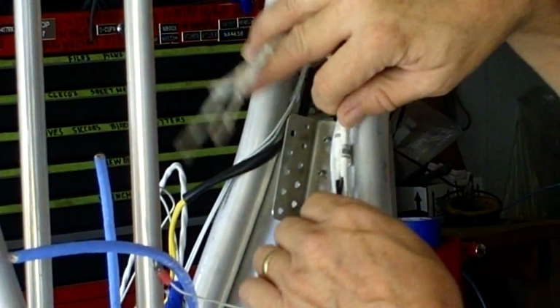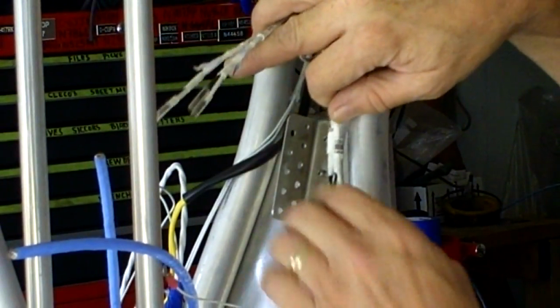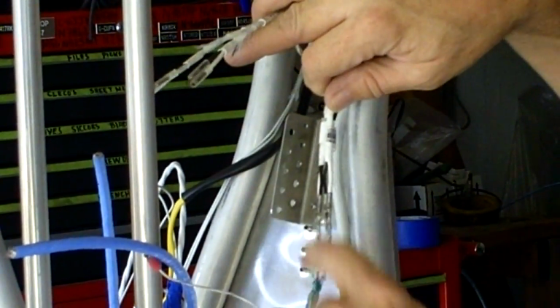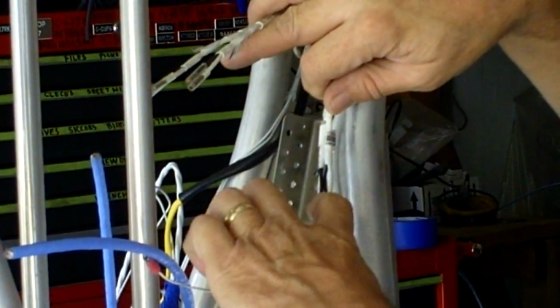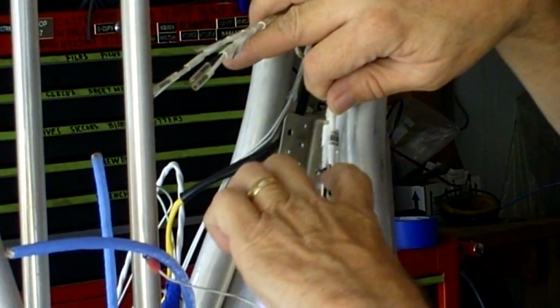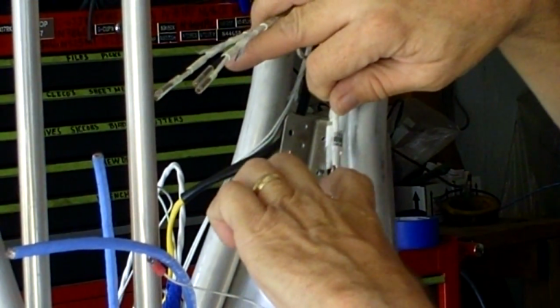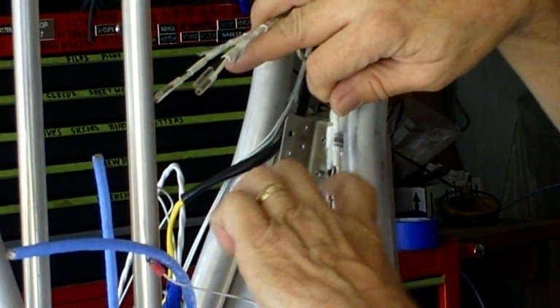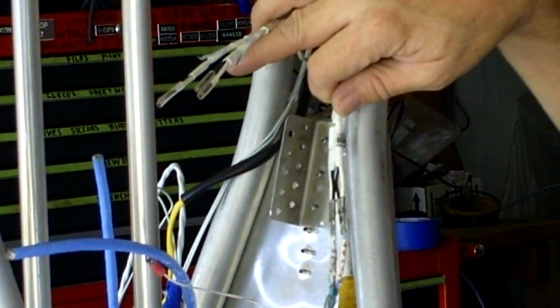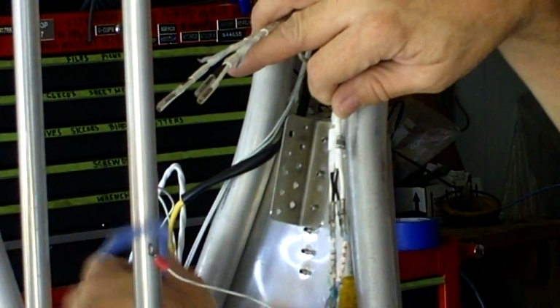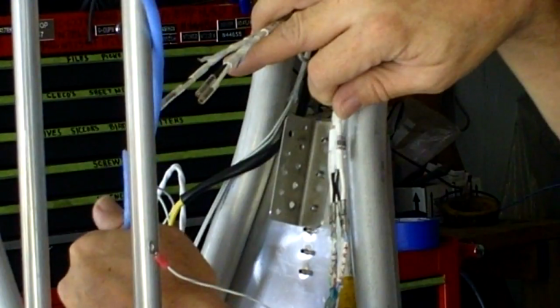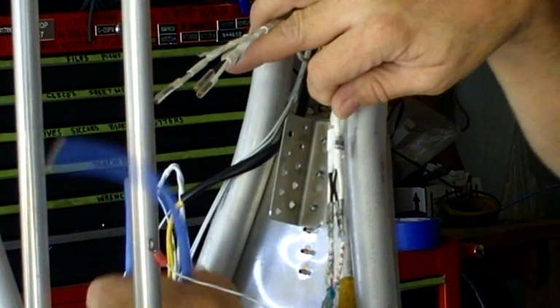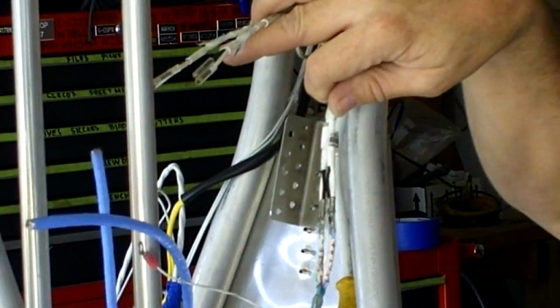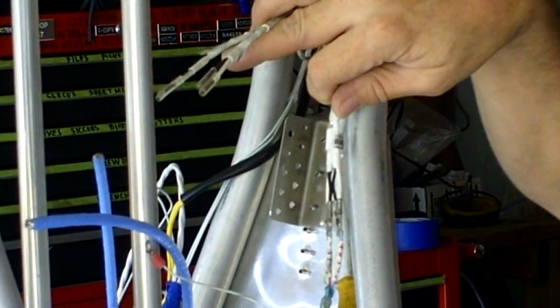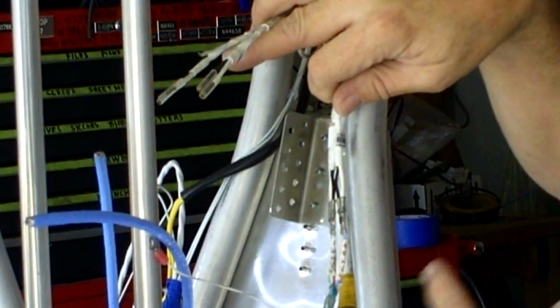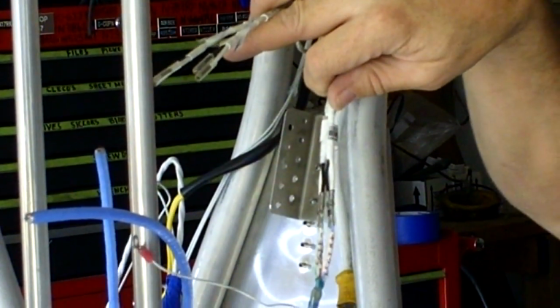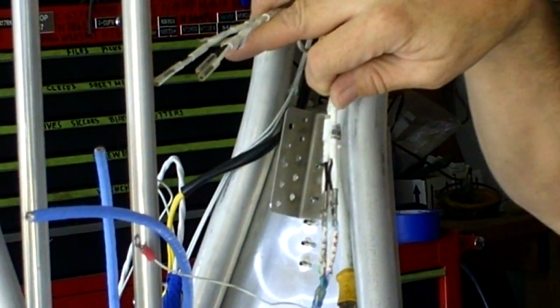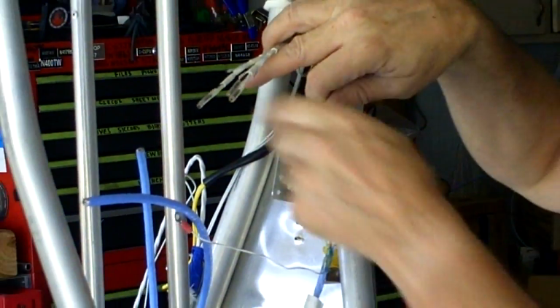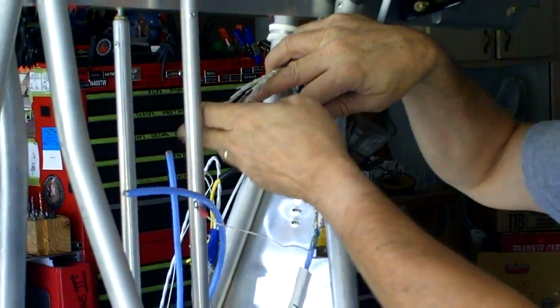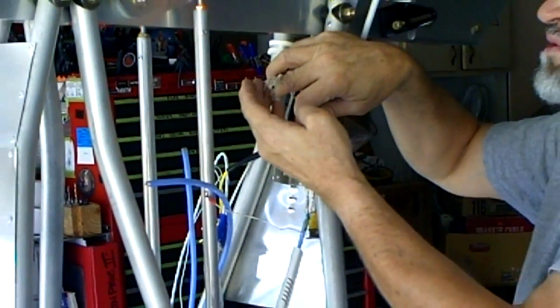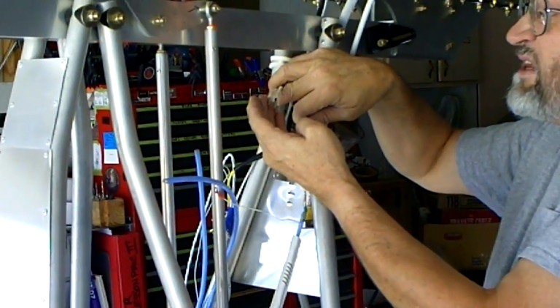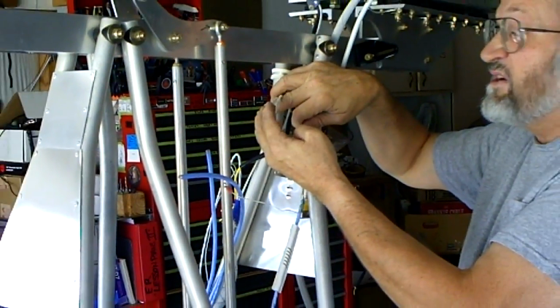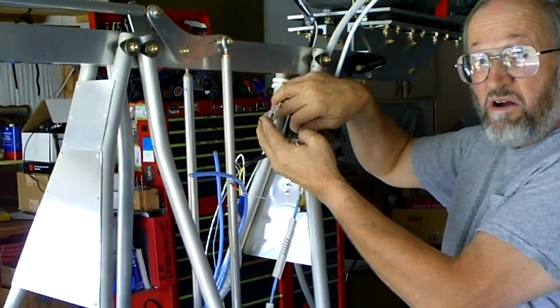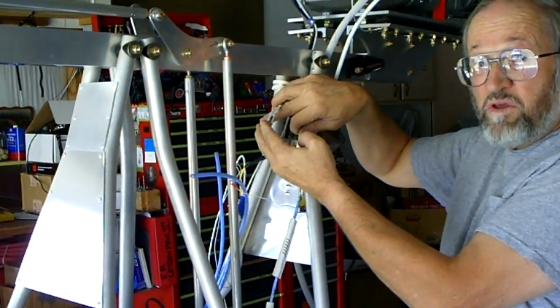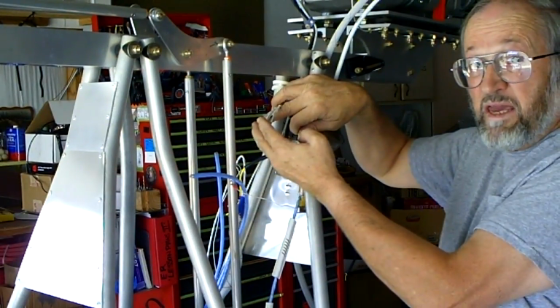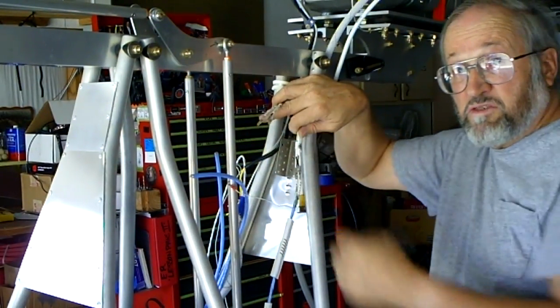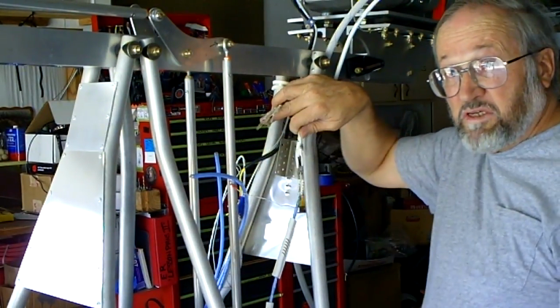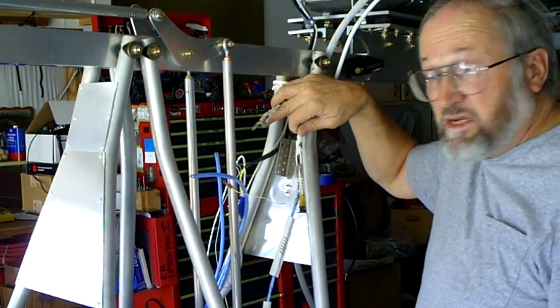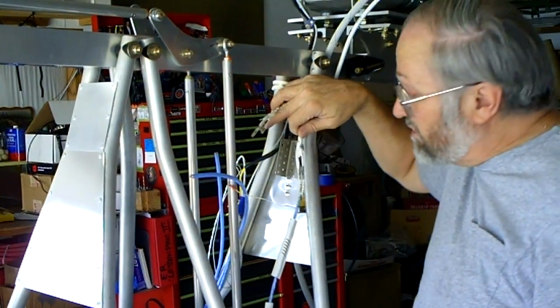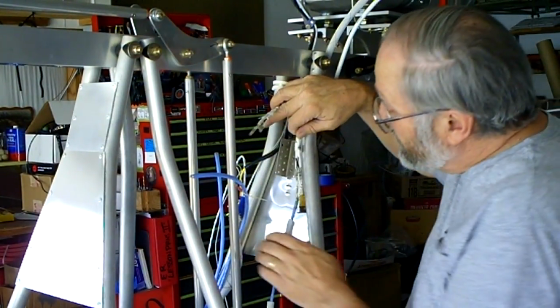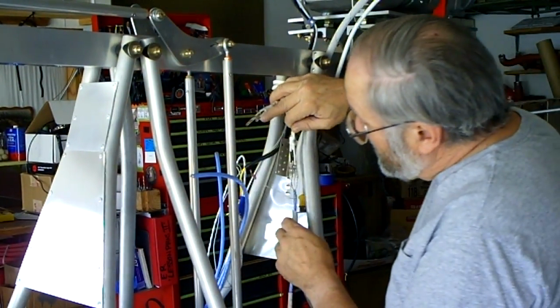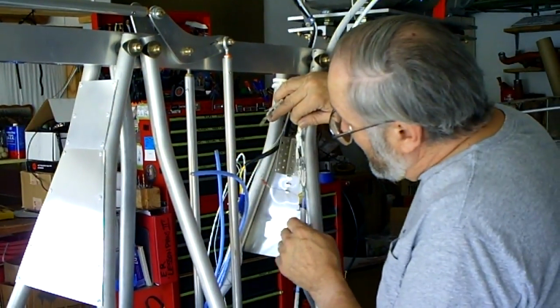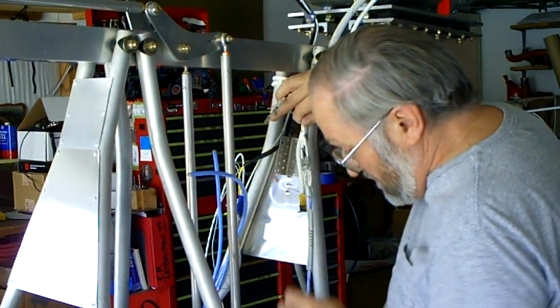At this point I'm making a jumper to go between here and here because I'm using different type connectors. I'm forced to by the connectors that come with the gauges and the sending units, so I'm making a jumper.